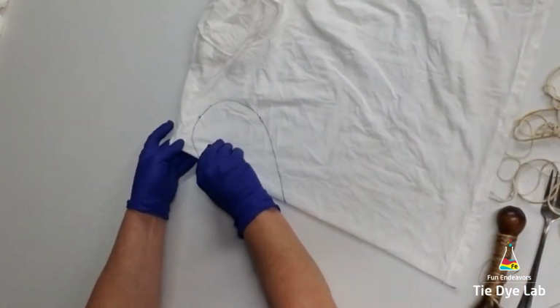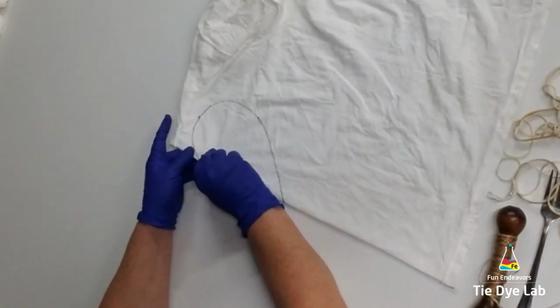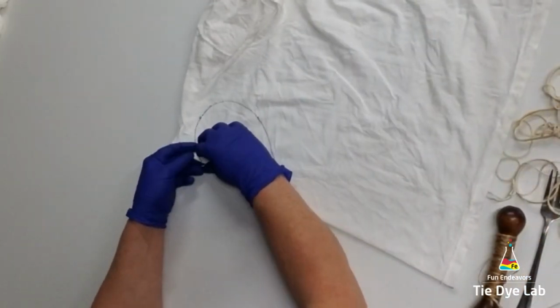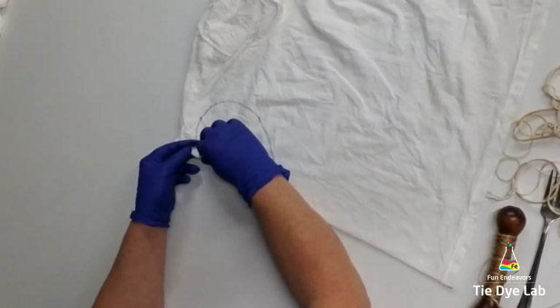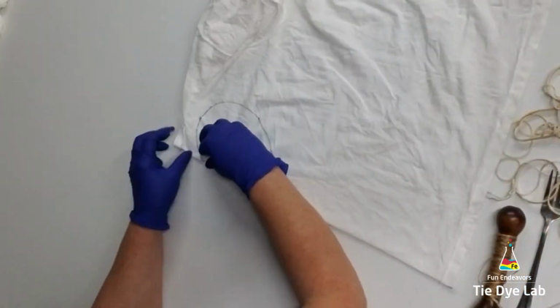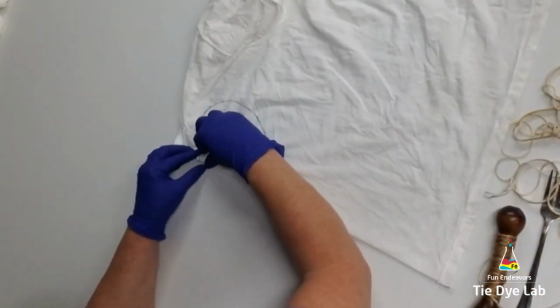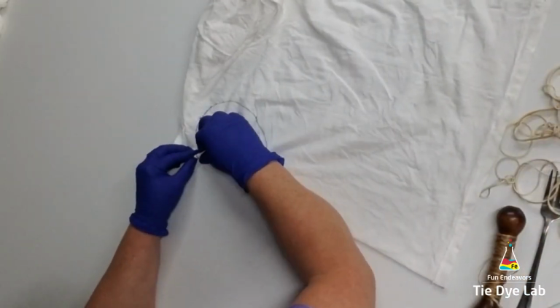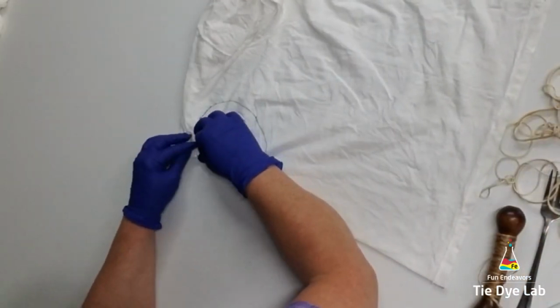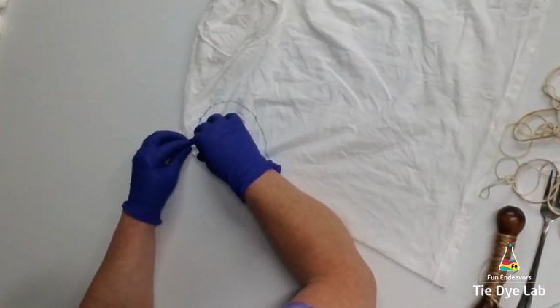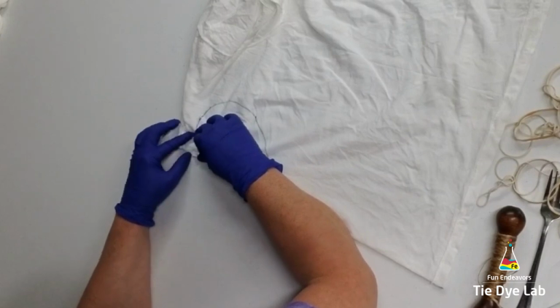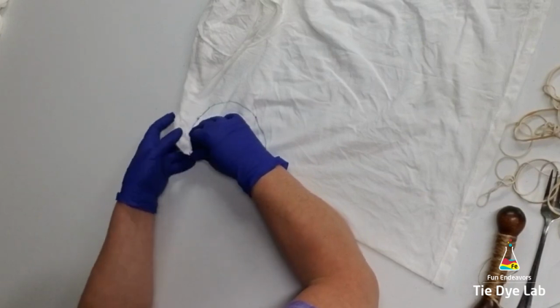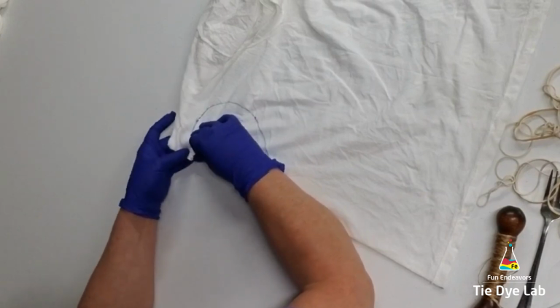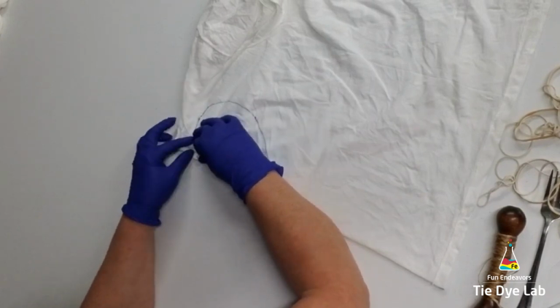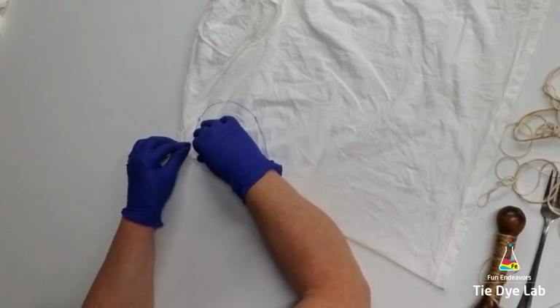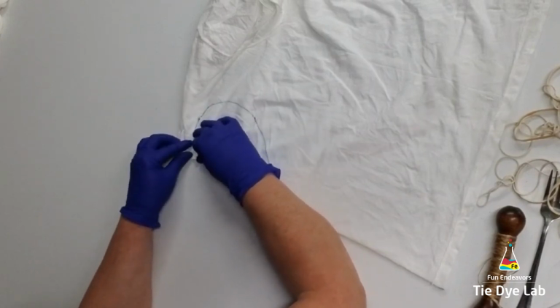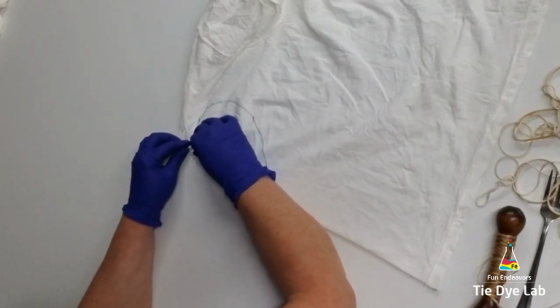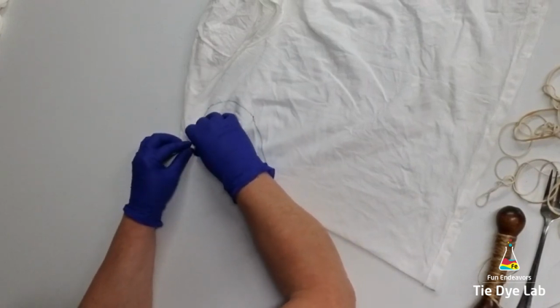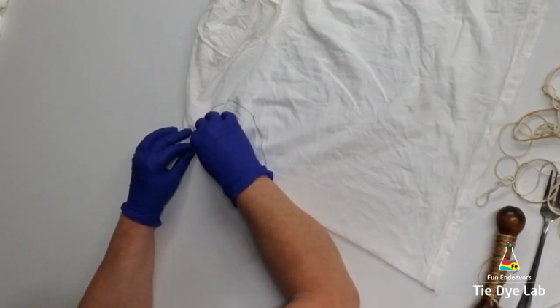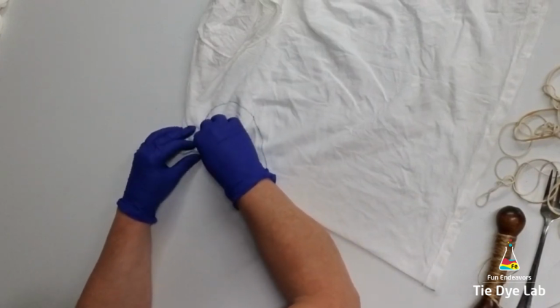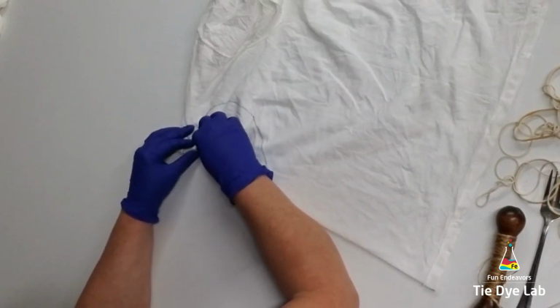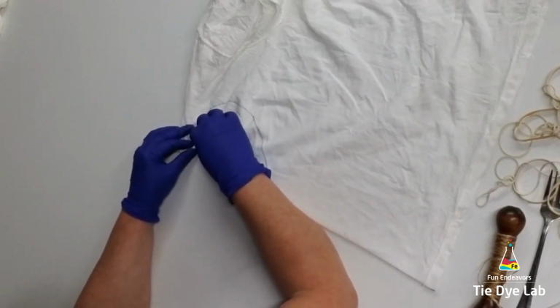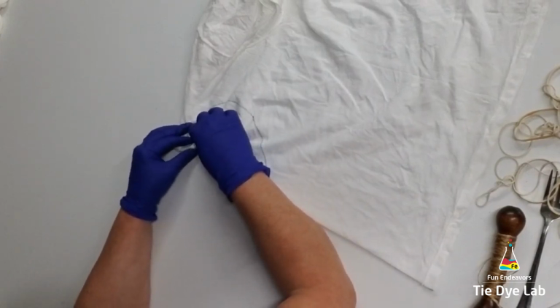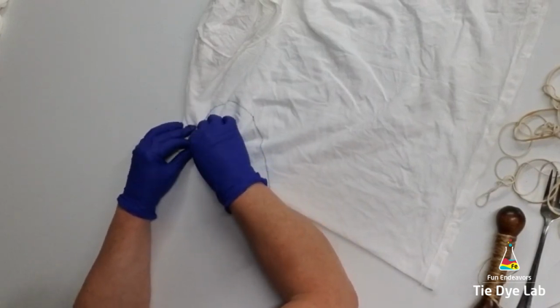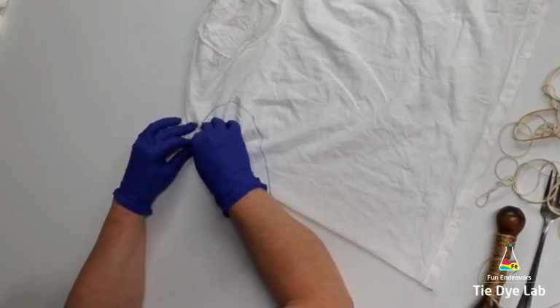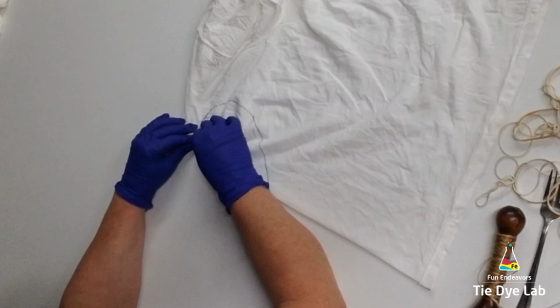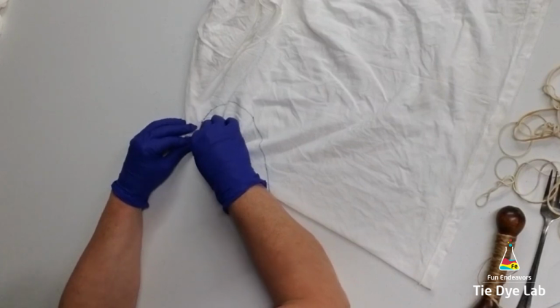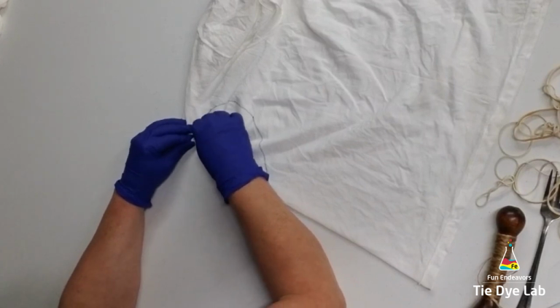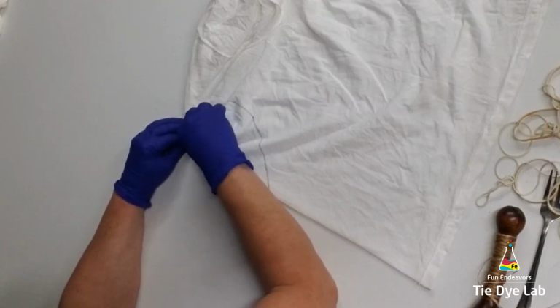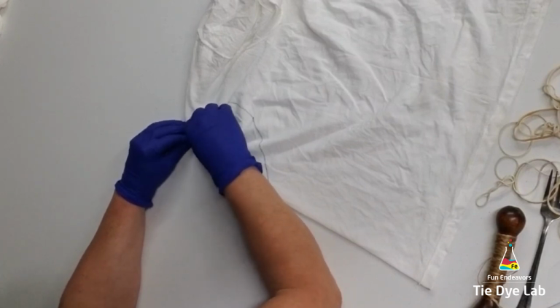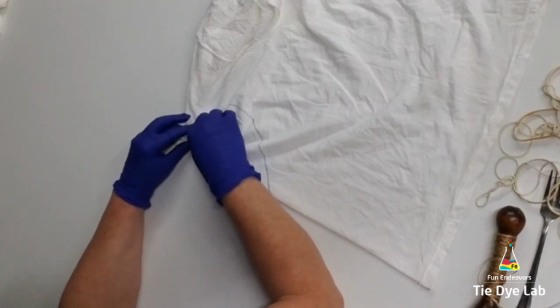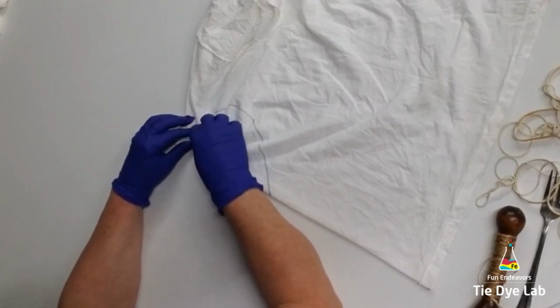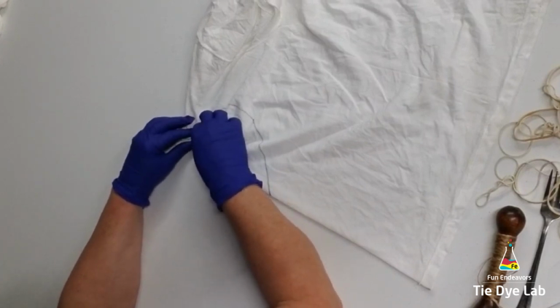Then I'm going to fan fold my heart. I like to begin at the top of the heart when I fan fold. I think it's easier to make that curve in the heart before you have a lot of fabric in your hands.